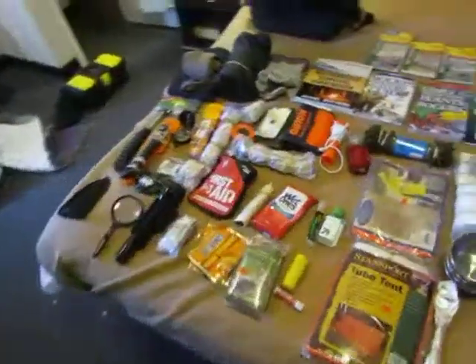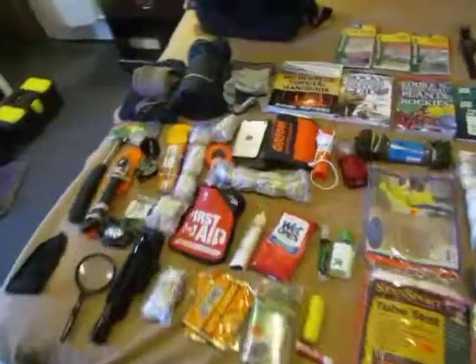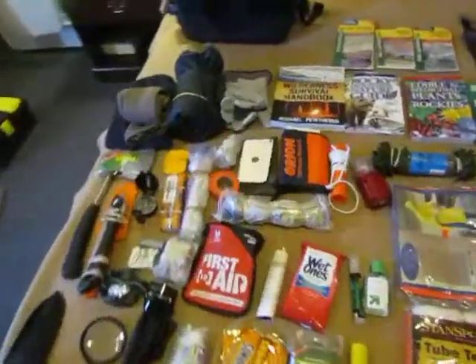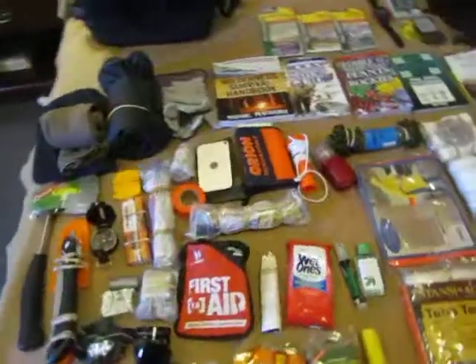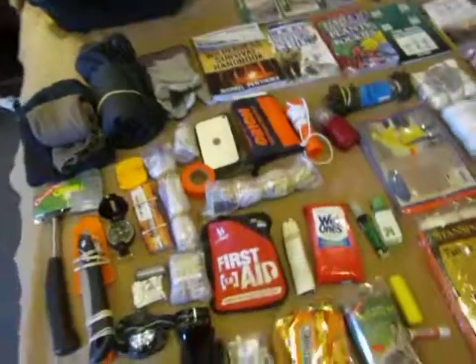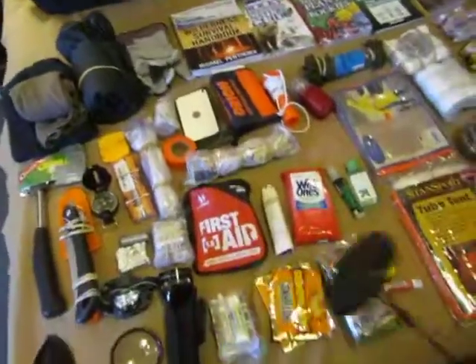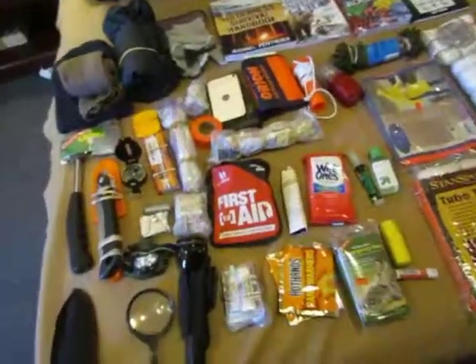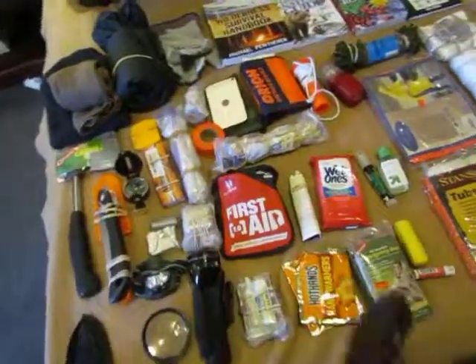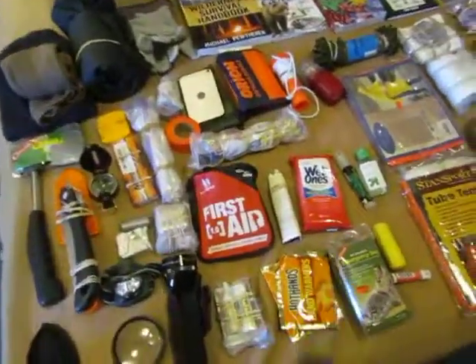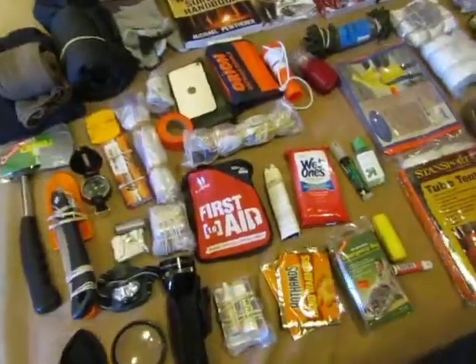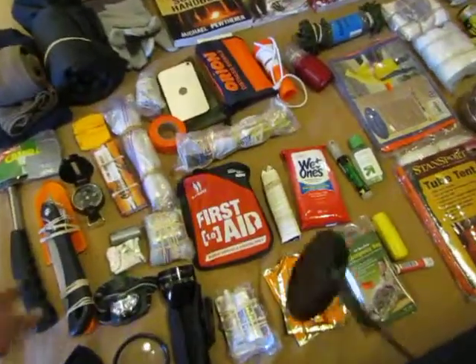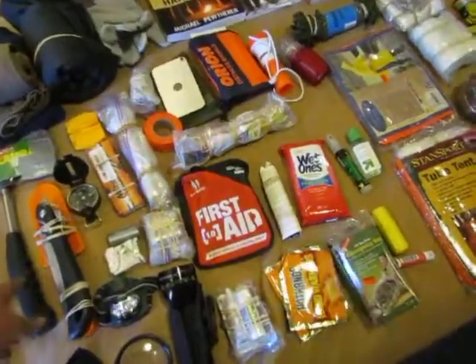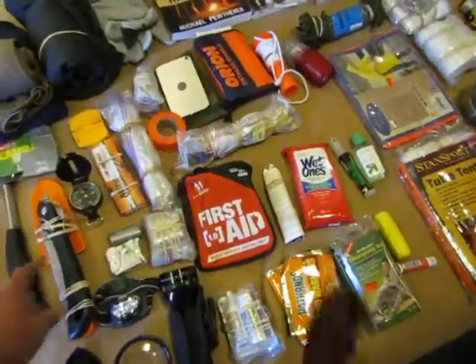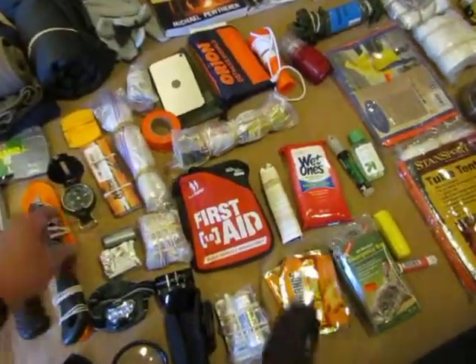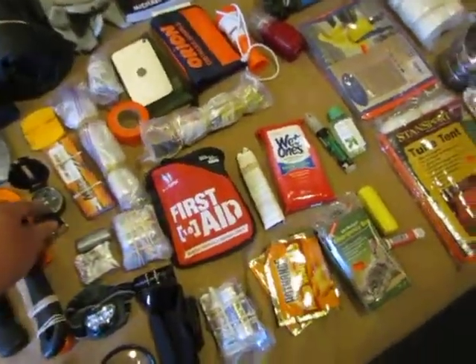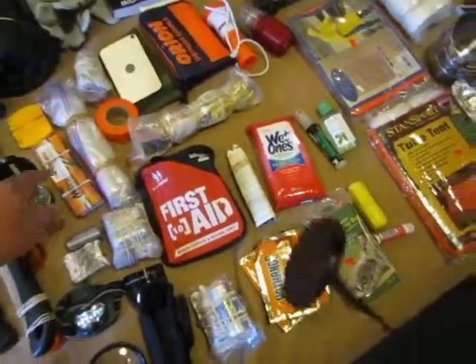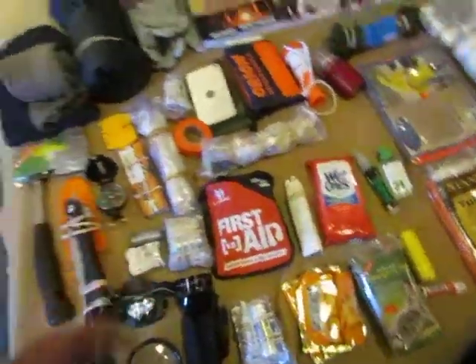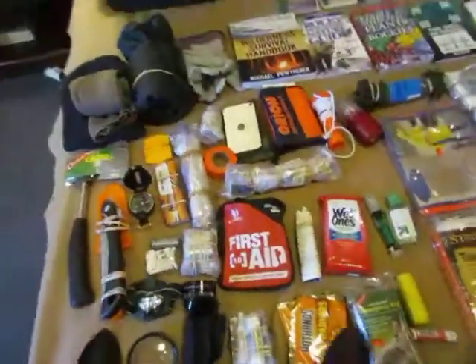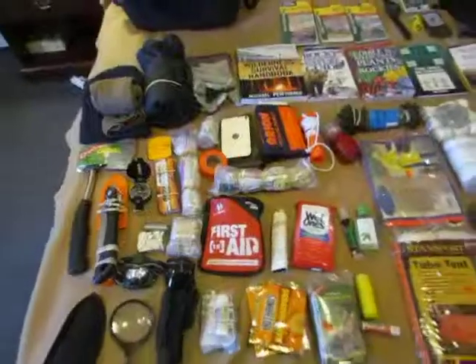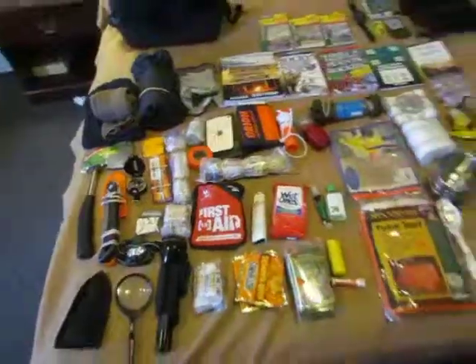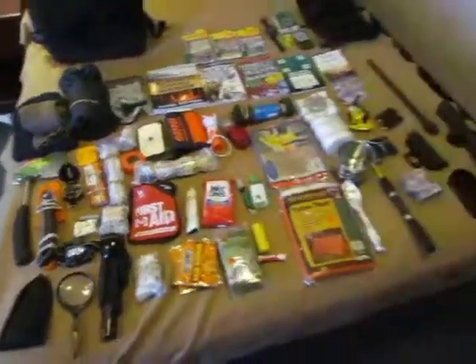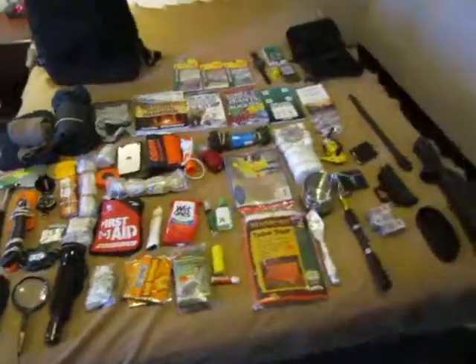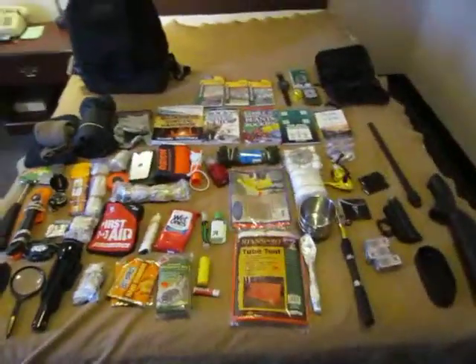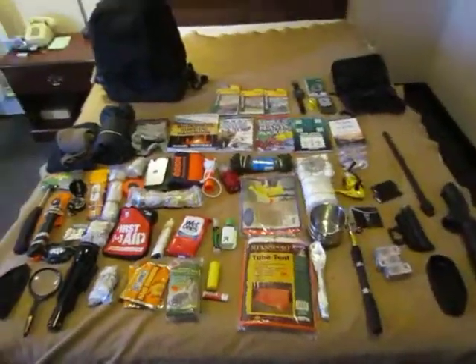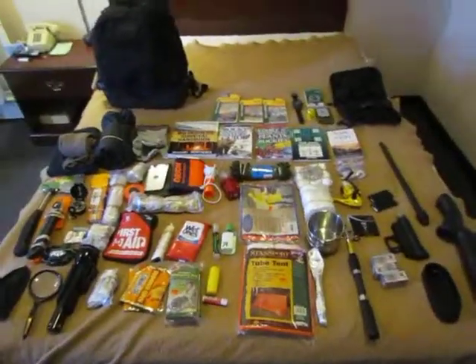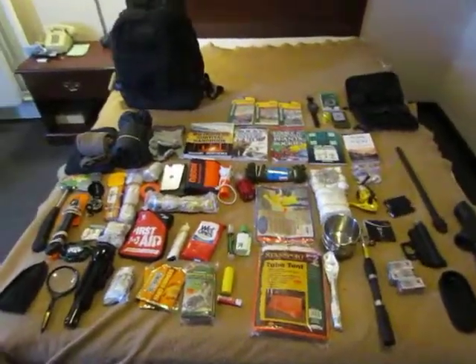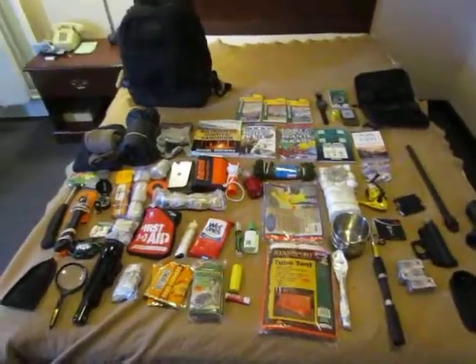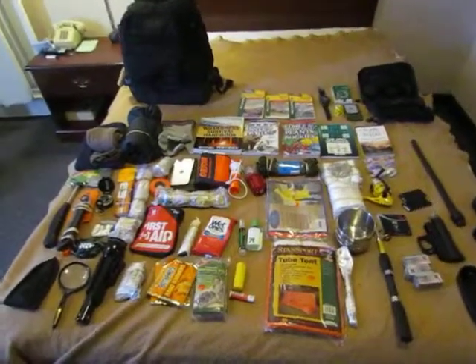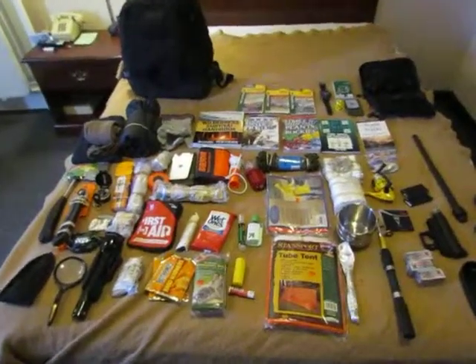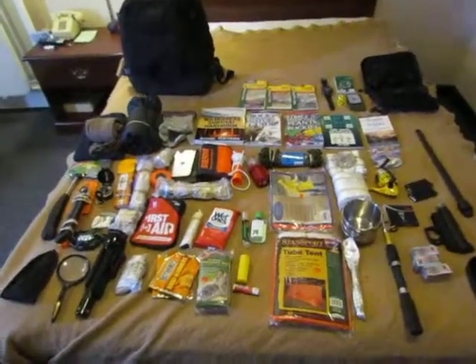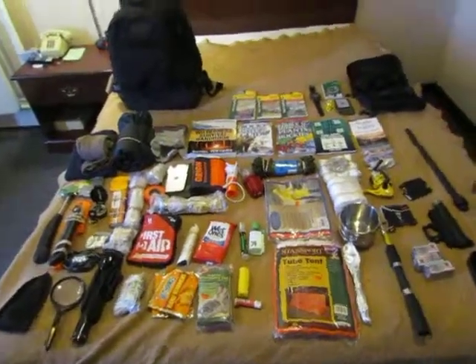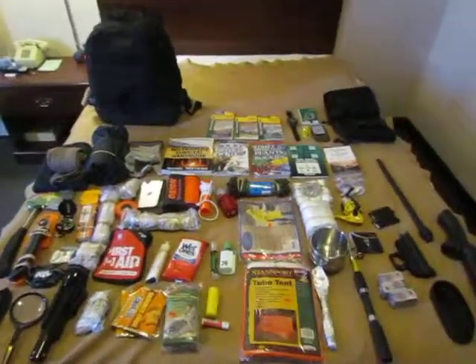I might have missed some stuff over here, but I think I went through all of it — the compass and all. That's it. It's a real quick video, more for myself than anybody else. Bye.